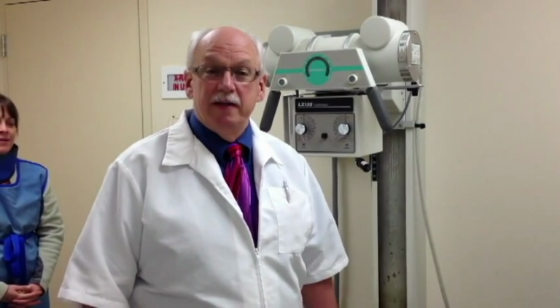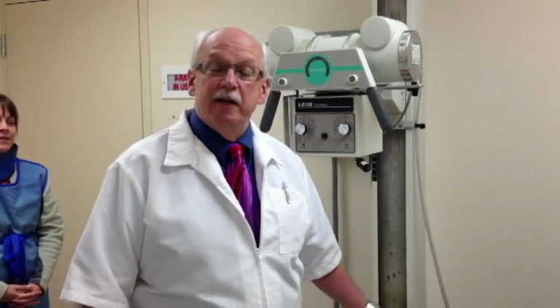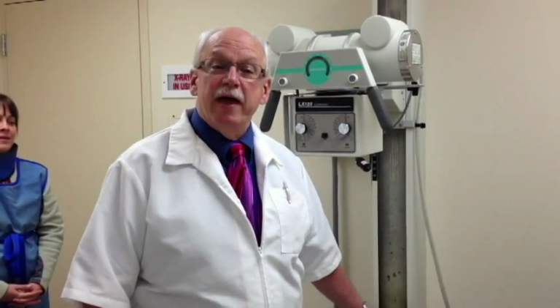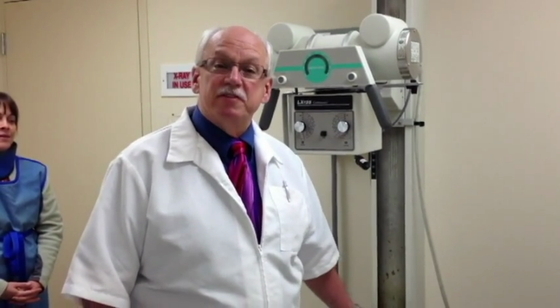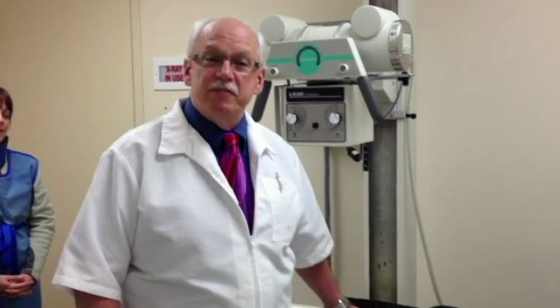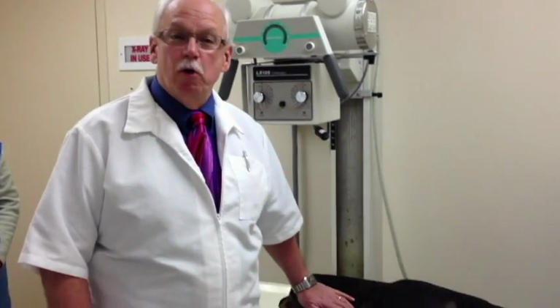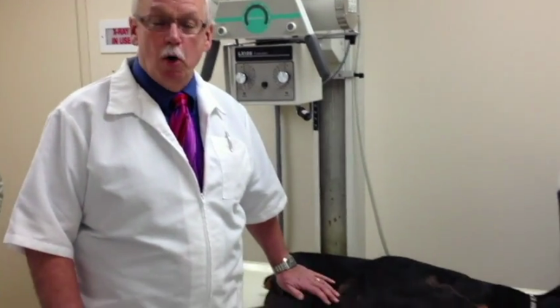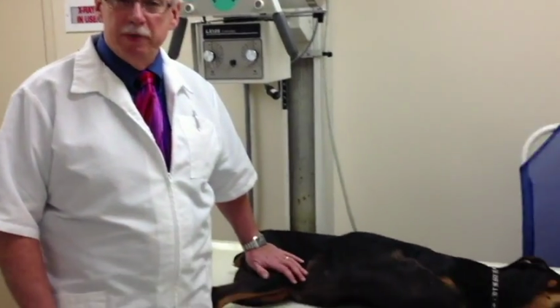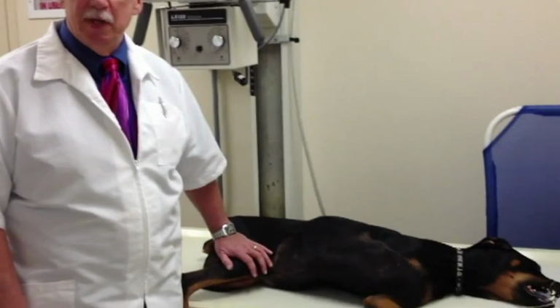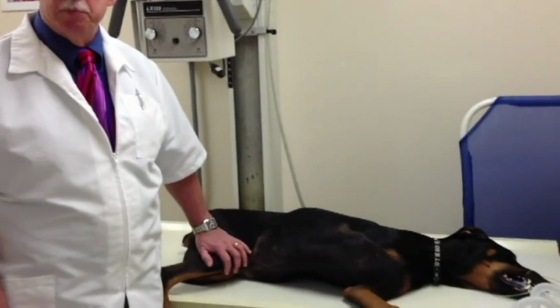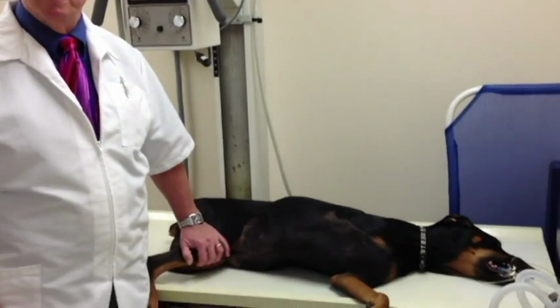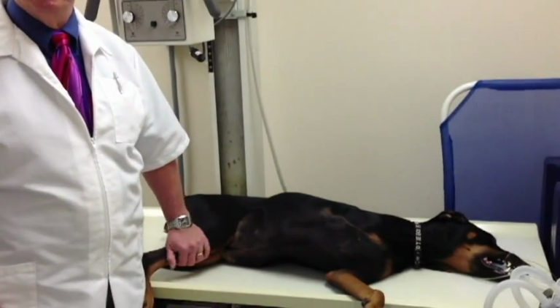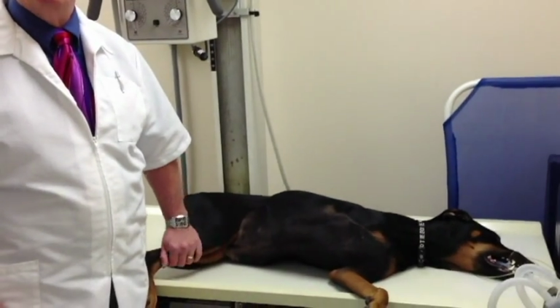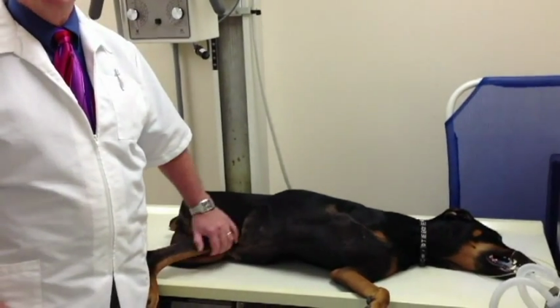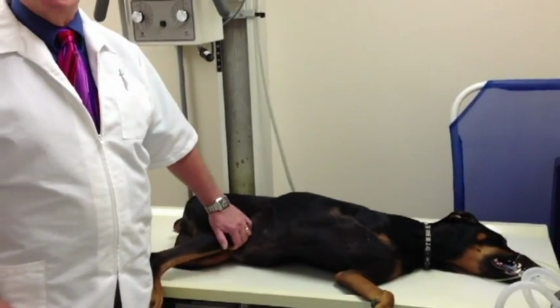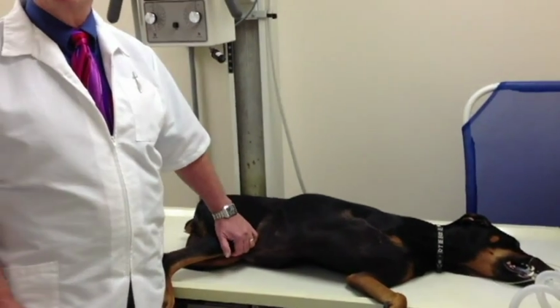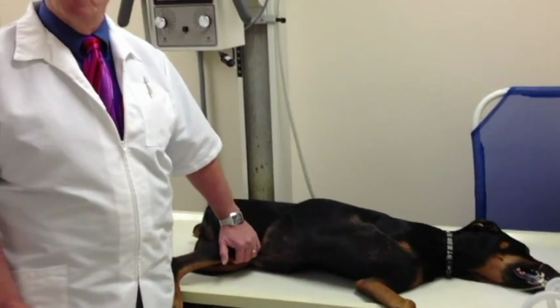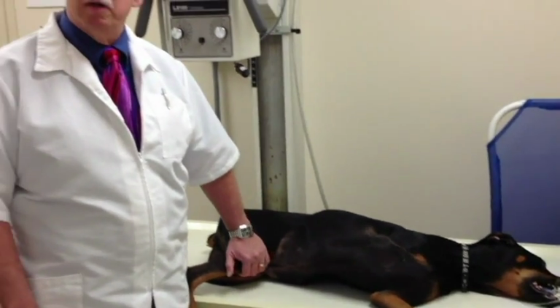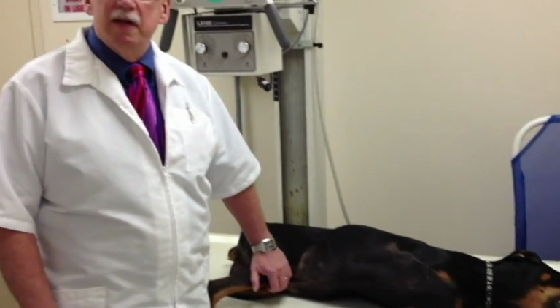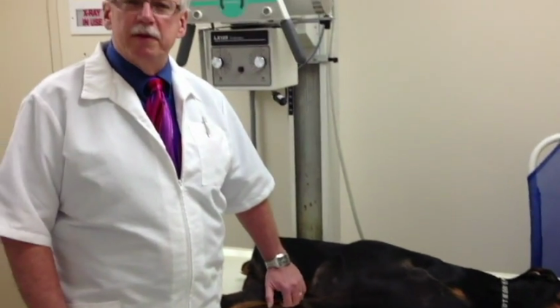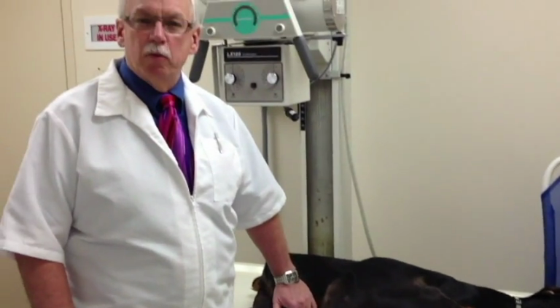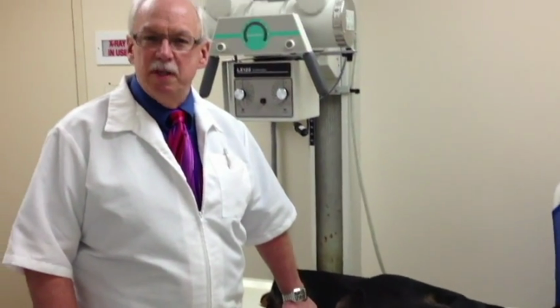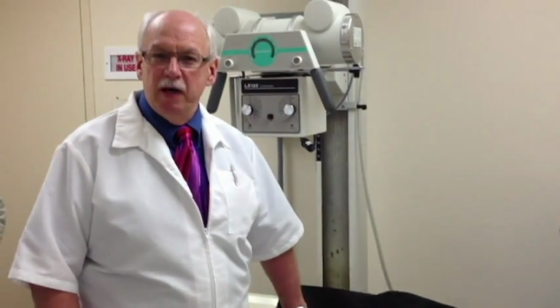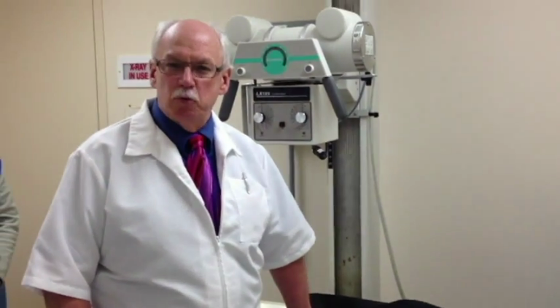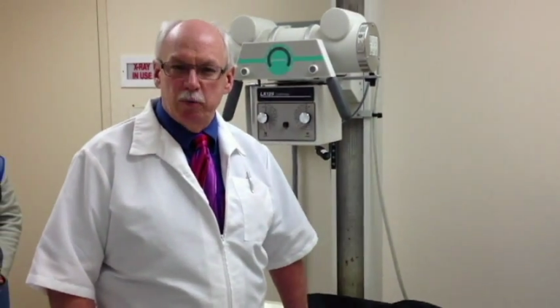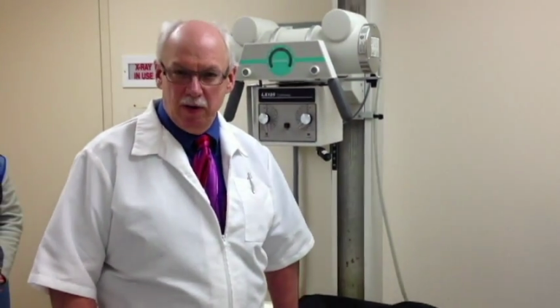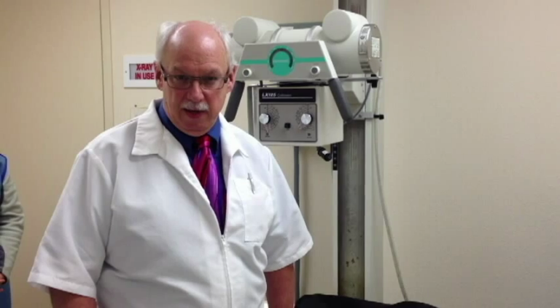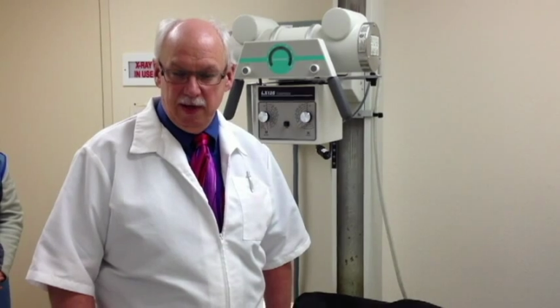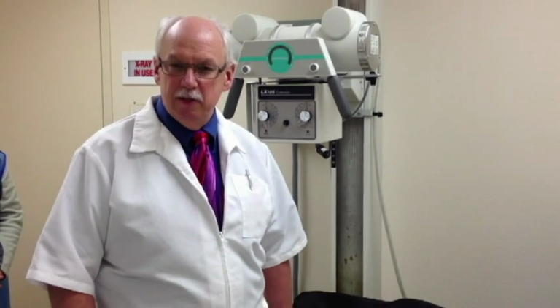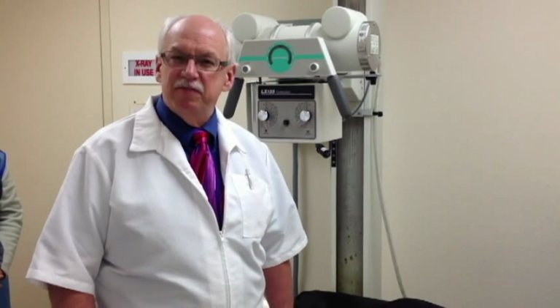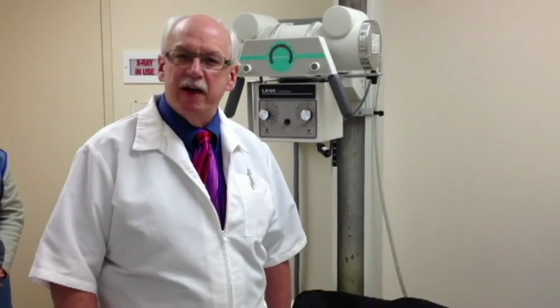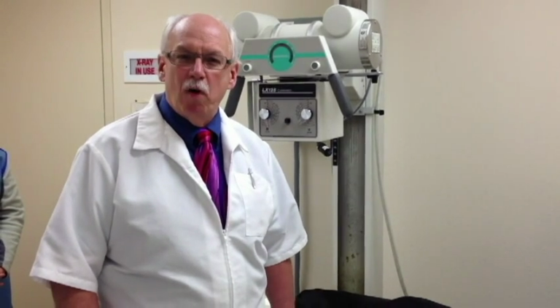Here we have a seven-year-old Doberman that was presented. The owners came home from work and the dog was limping on its right rear leg, and they couldn't find out why.